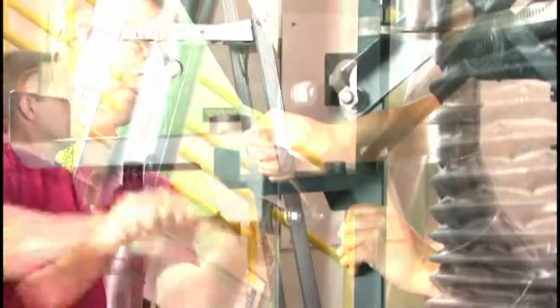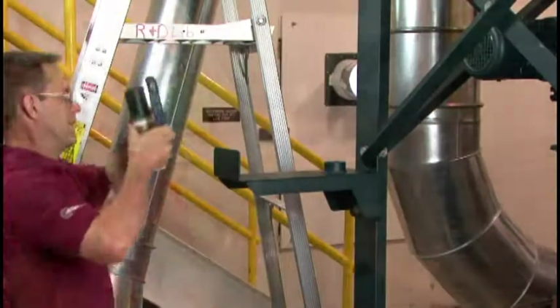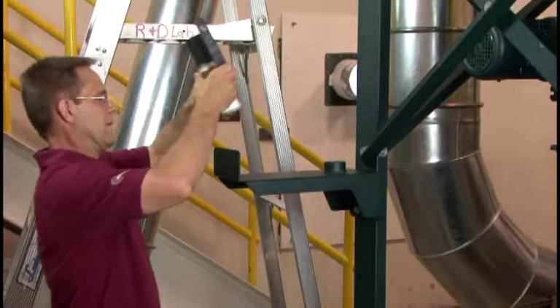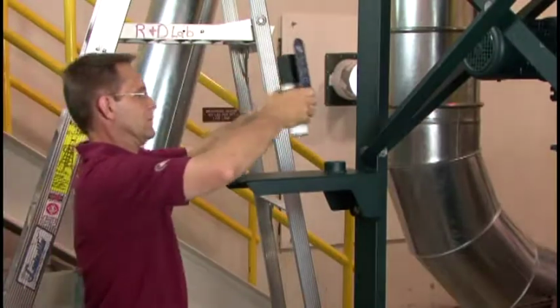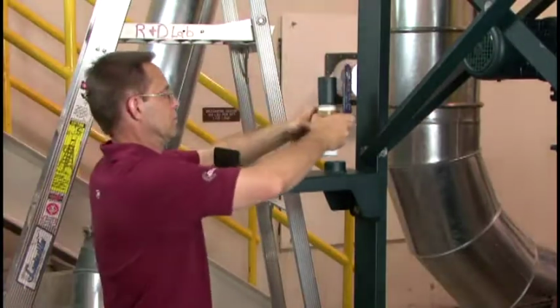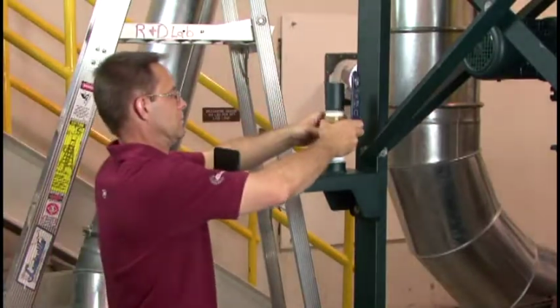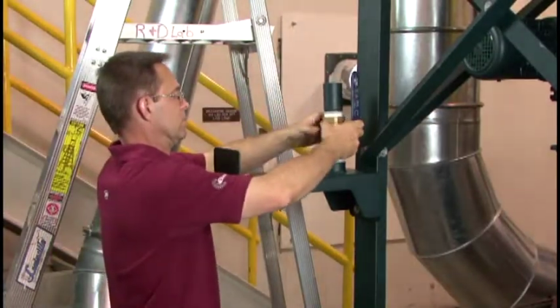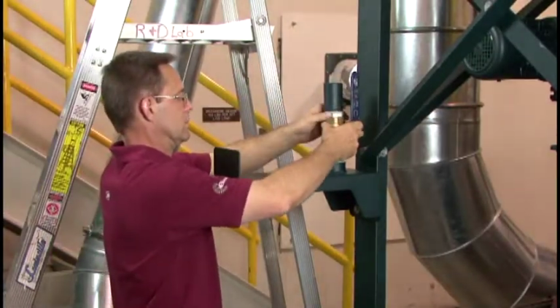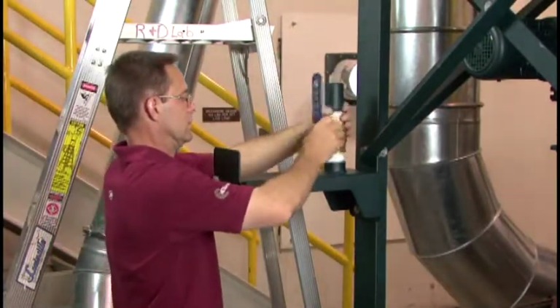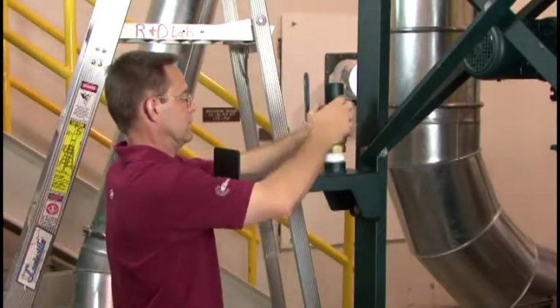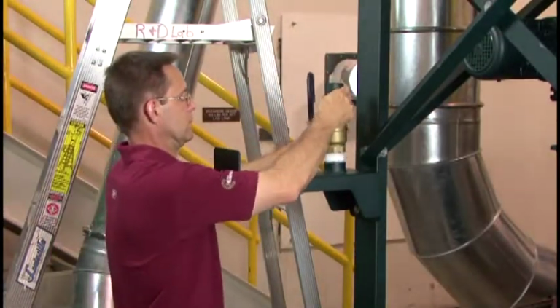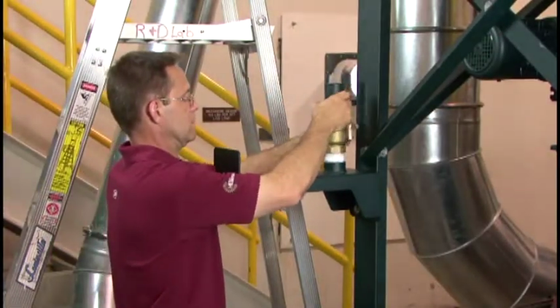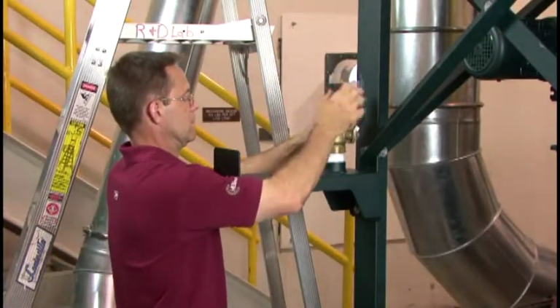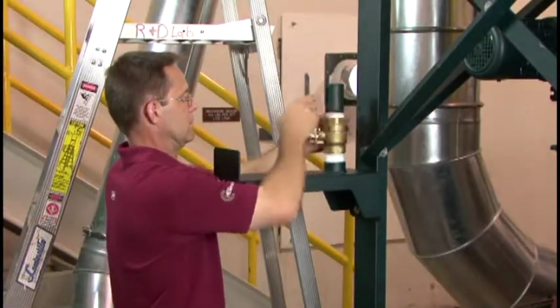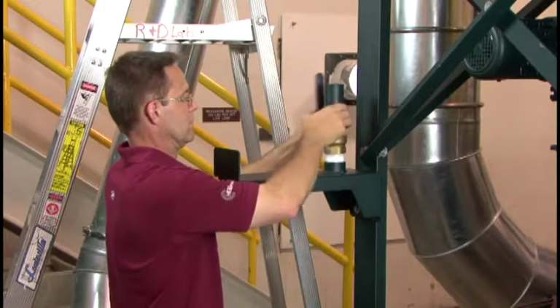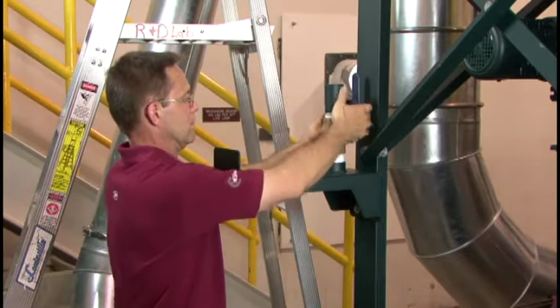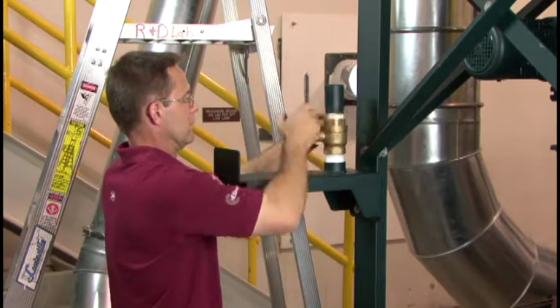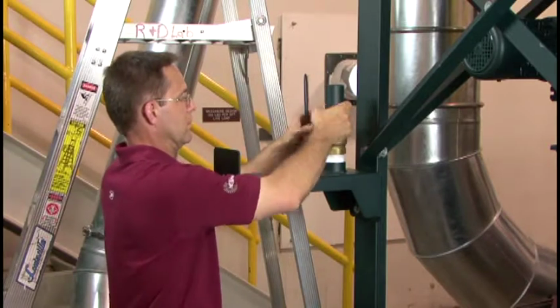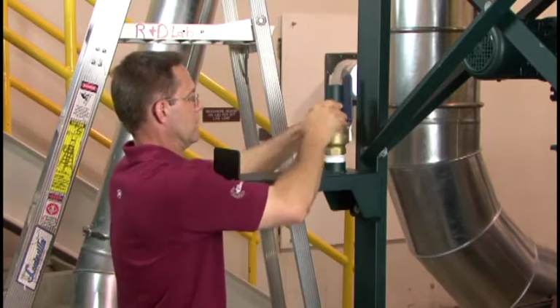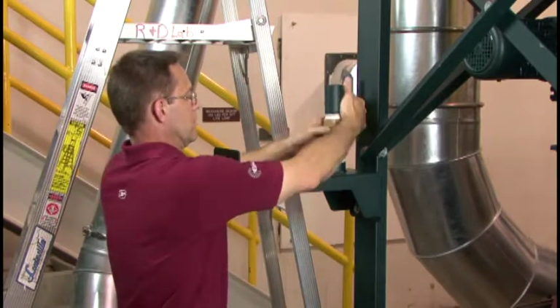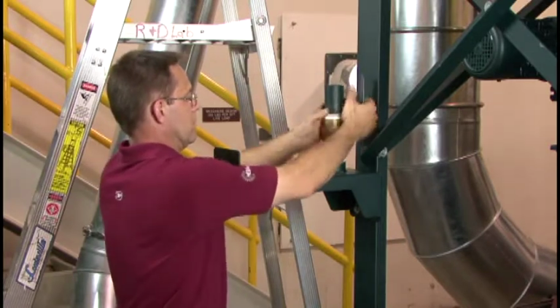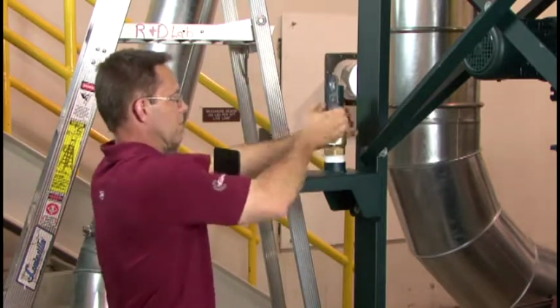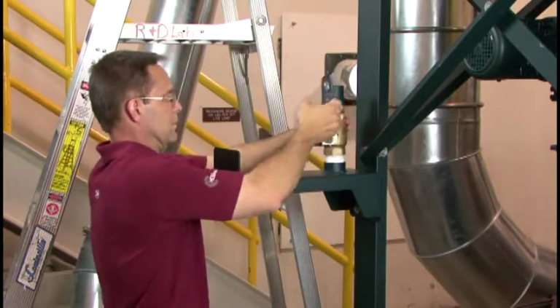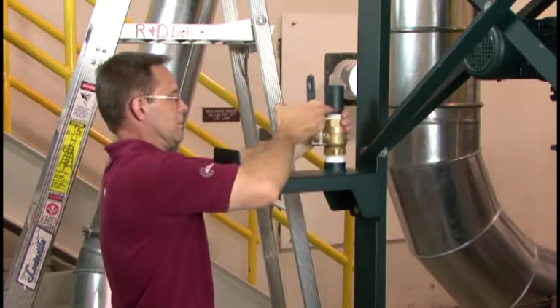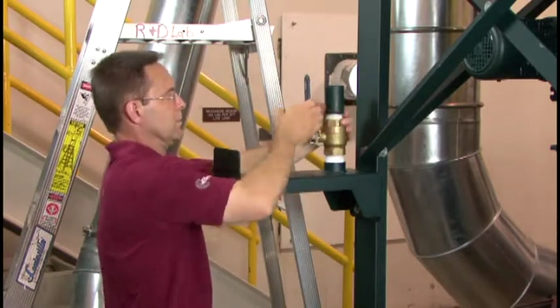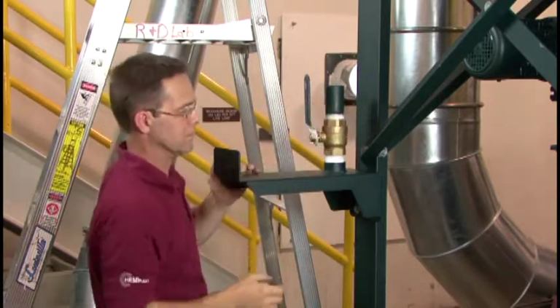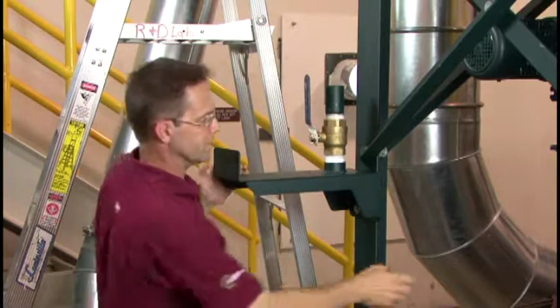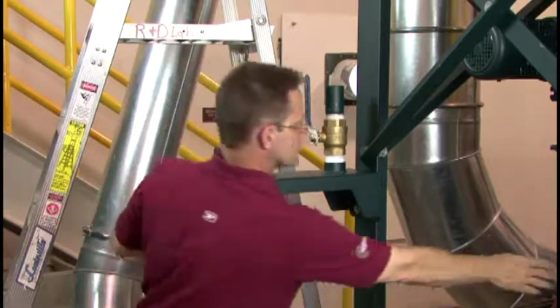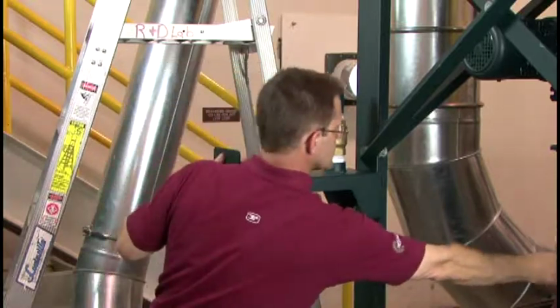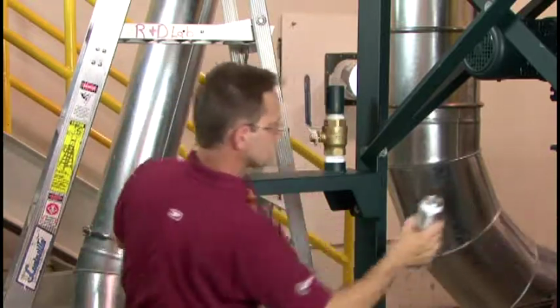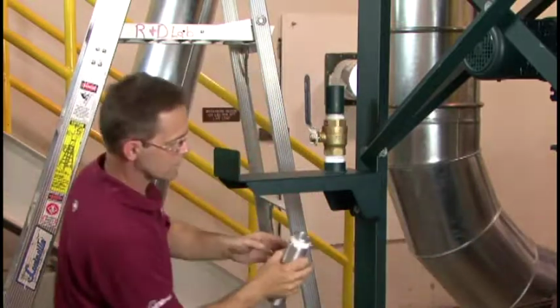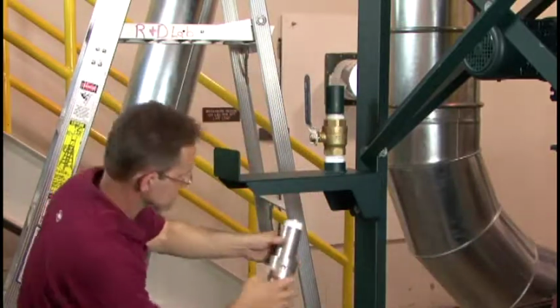Attach the hose shutoff valve to the top side of the coupling on the hose hanger. Remember to use Teflon tape on all threaded pipe connections. The valve should be turned to a position where the shutoff handle is easy to open and close.